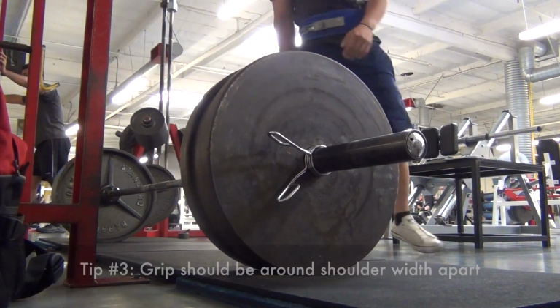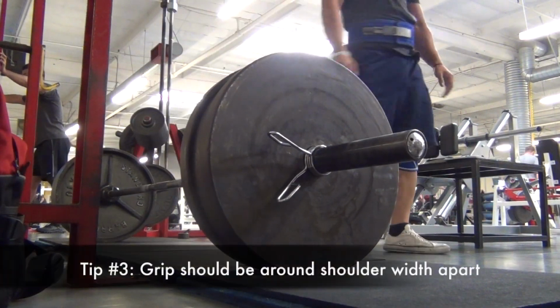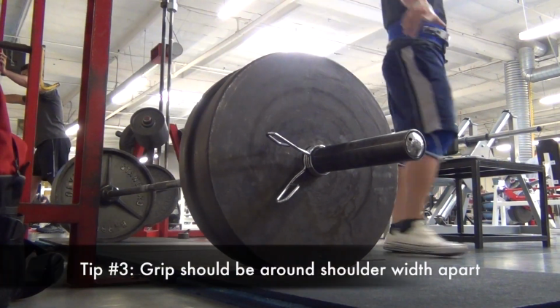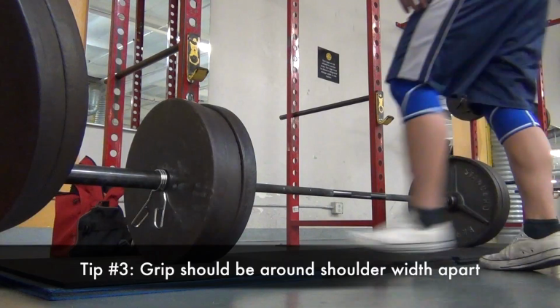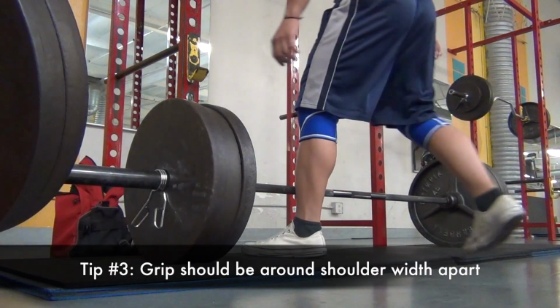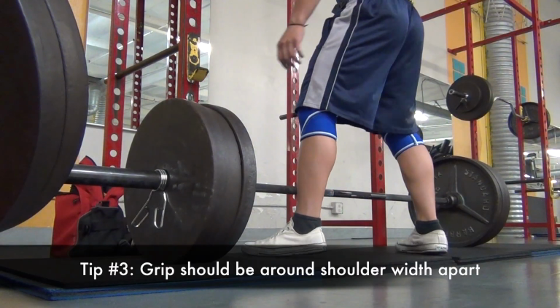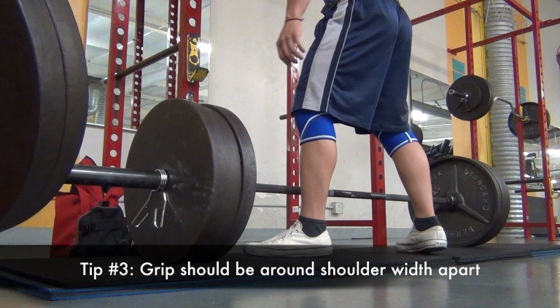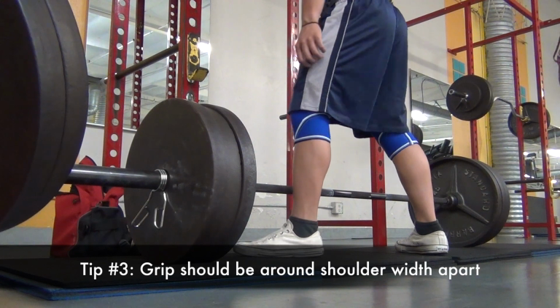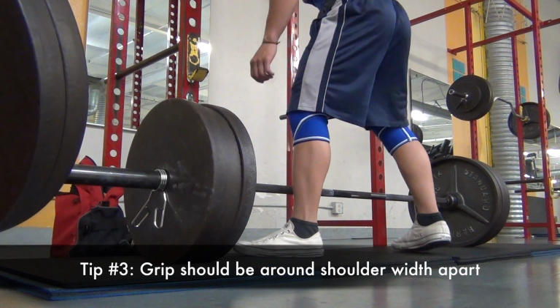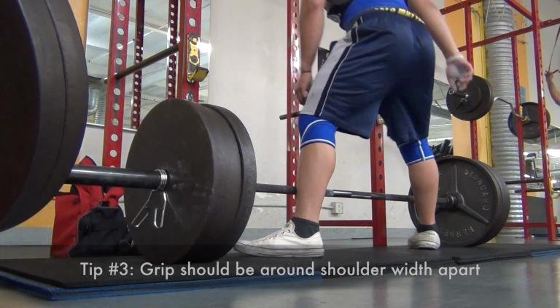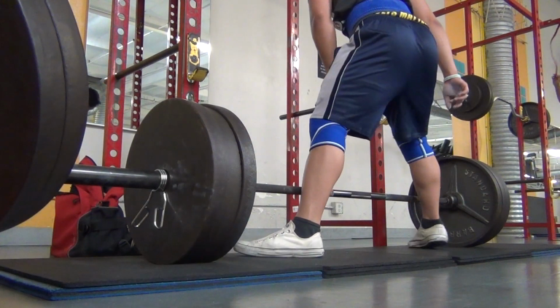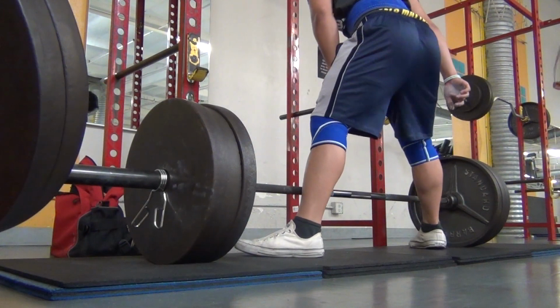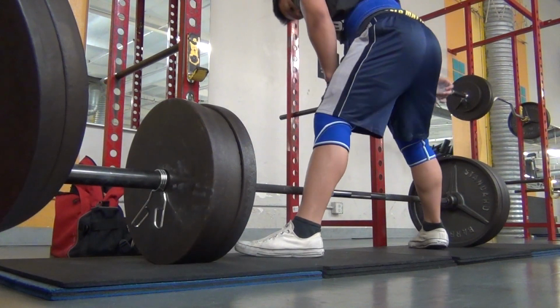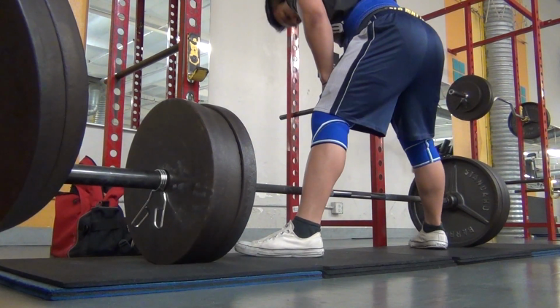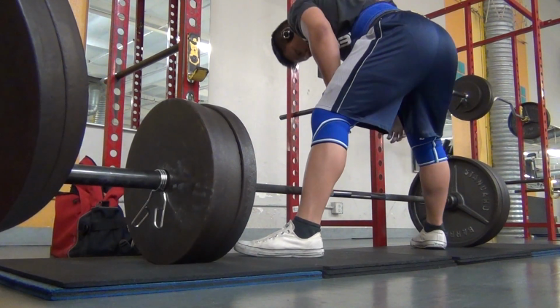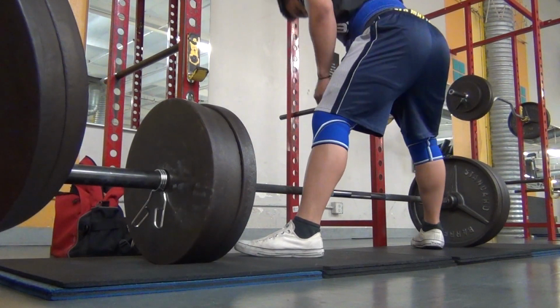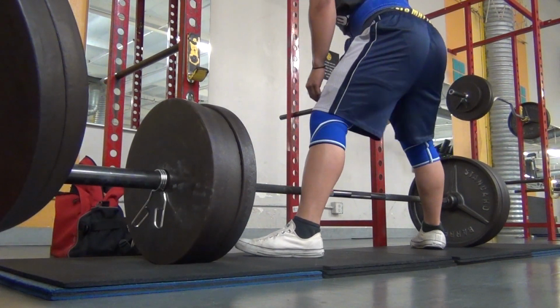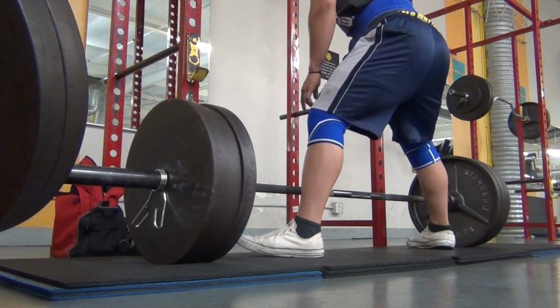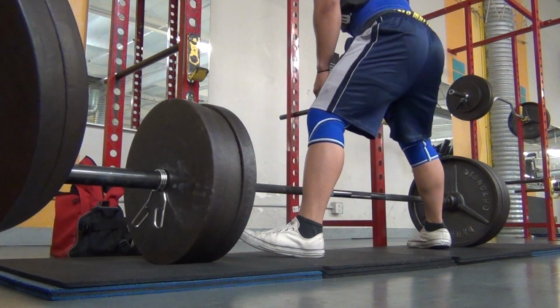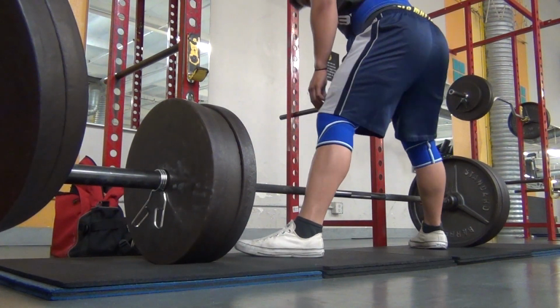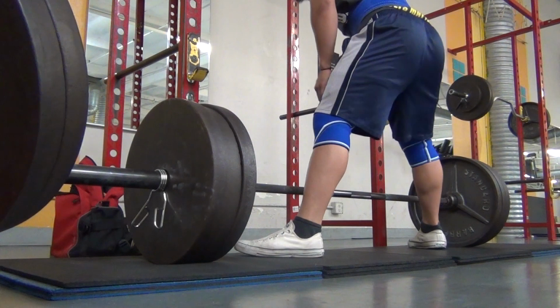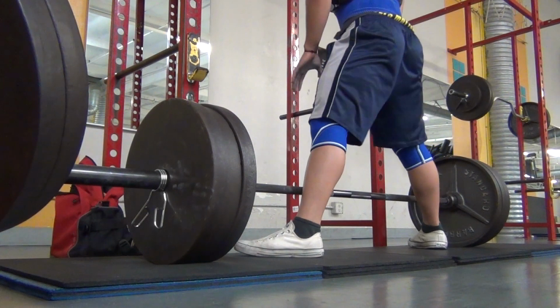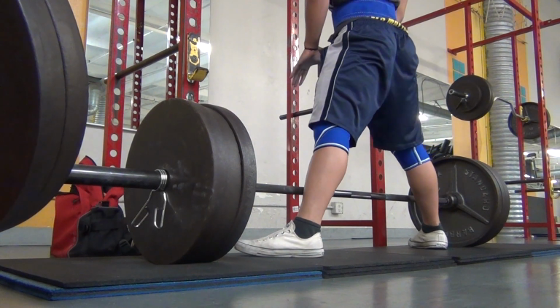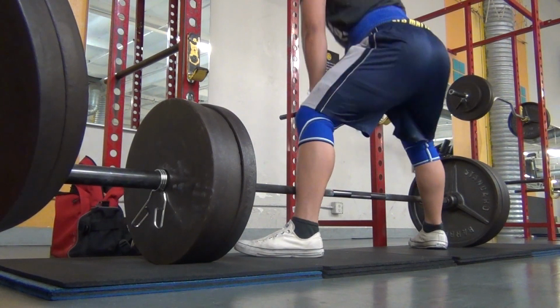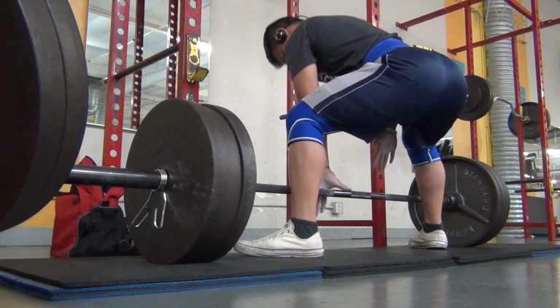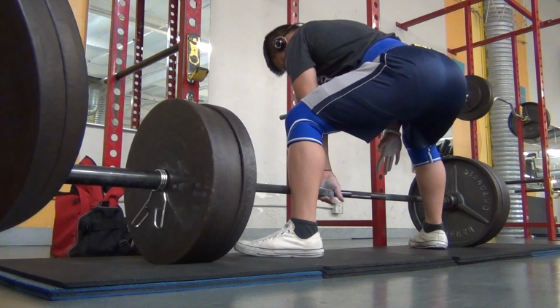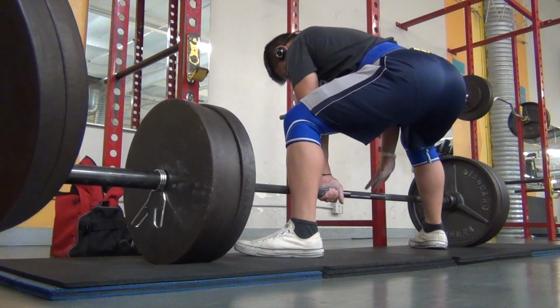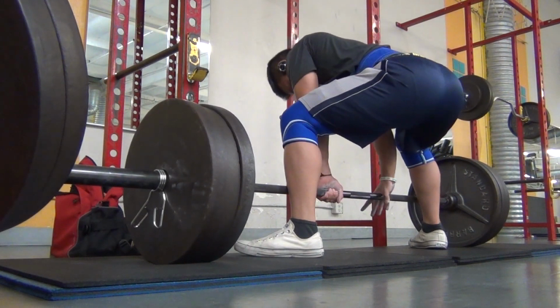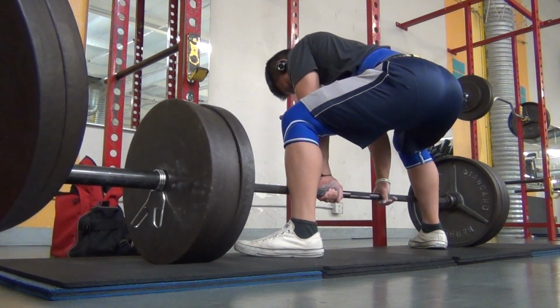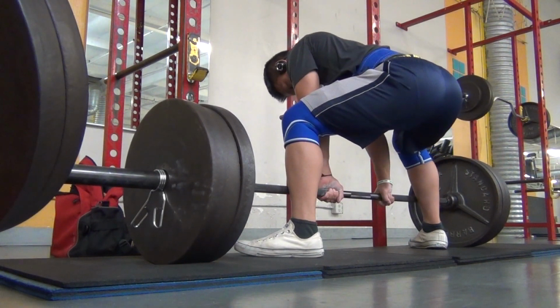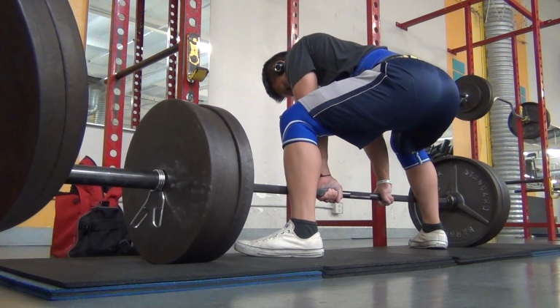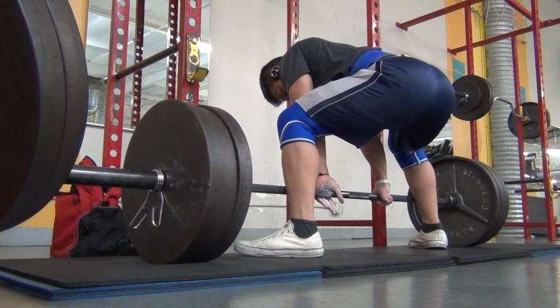Make sure you guys grip the bar — you want to have your hands about shoulder-width apart, or a little closer is fine. But one thing you don't want to do is have your hands all the way inside just touching each other palm to palm. That's something you don't want to do.